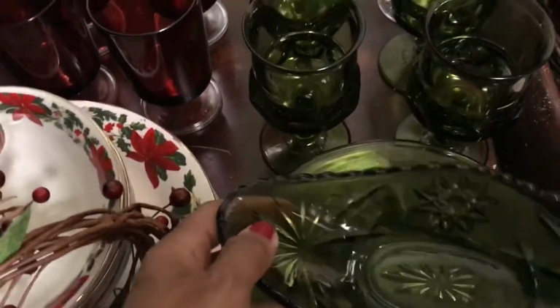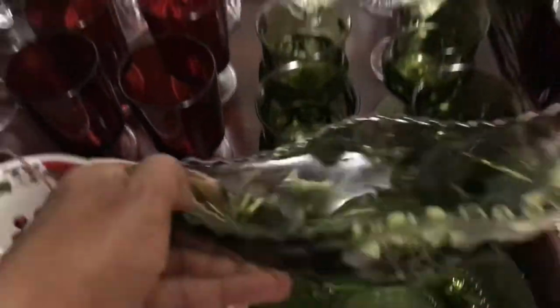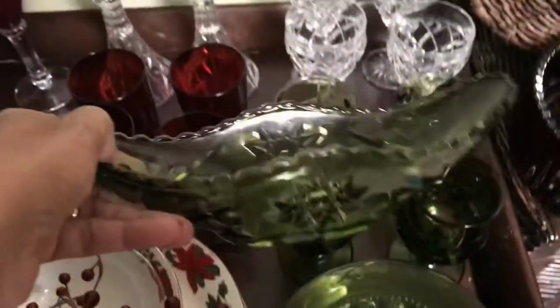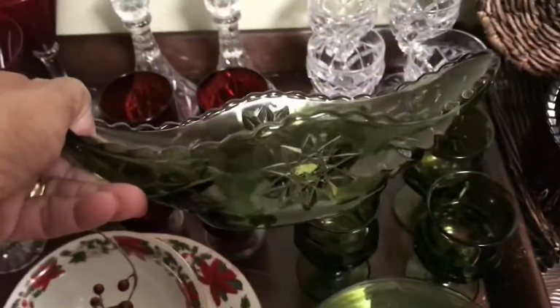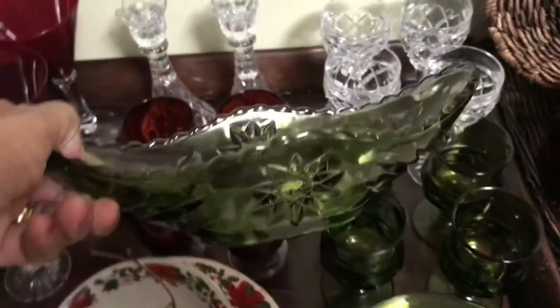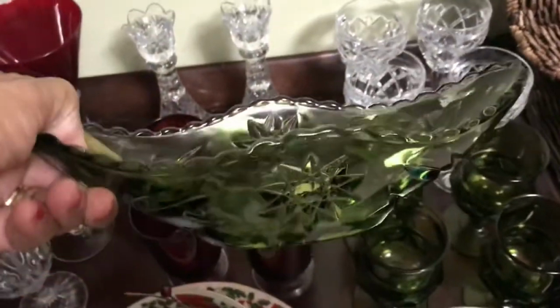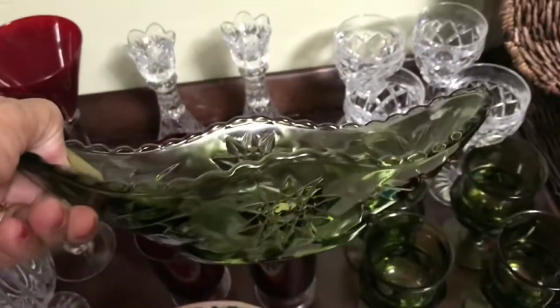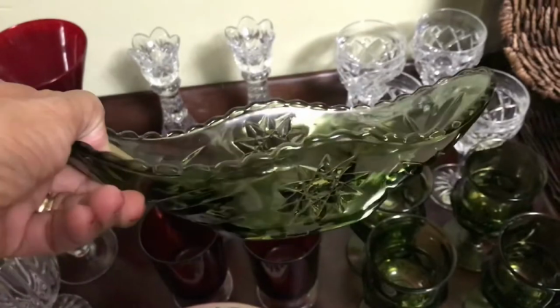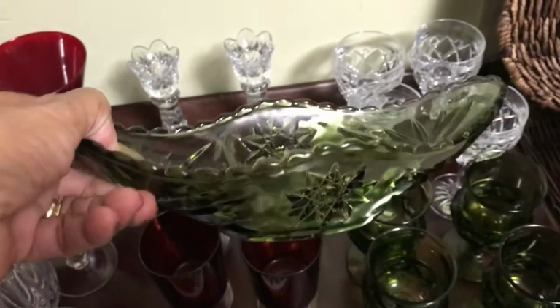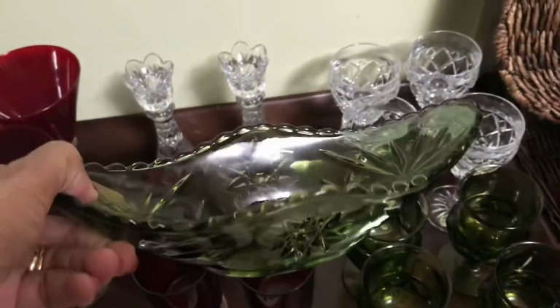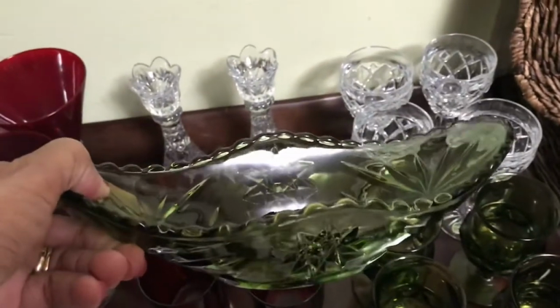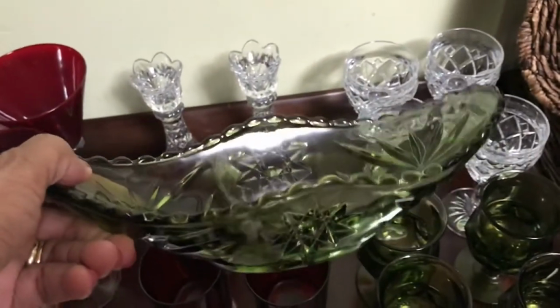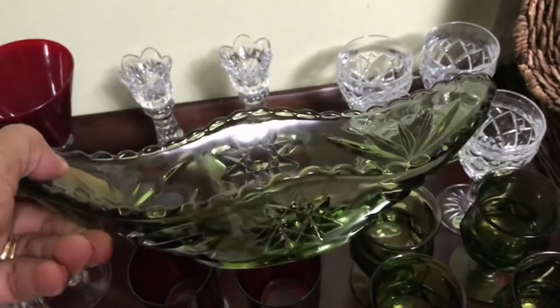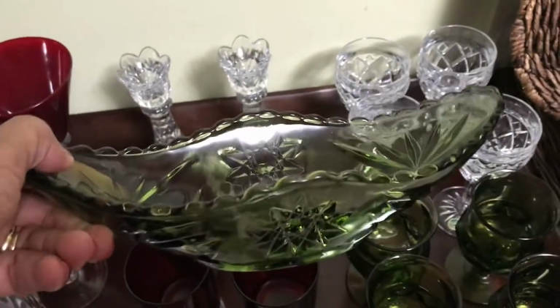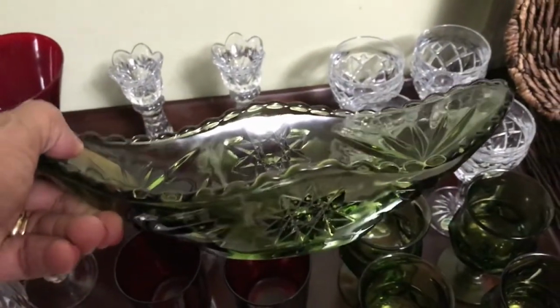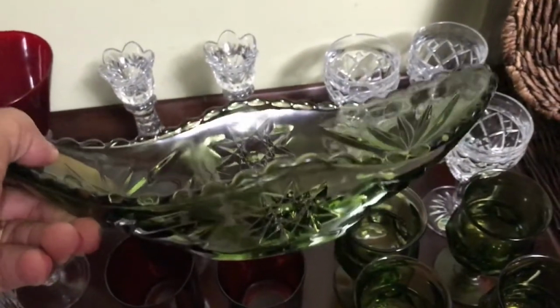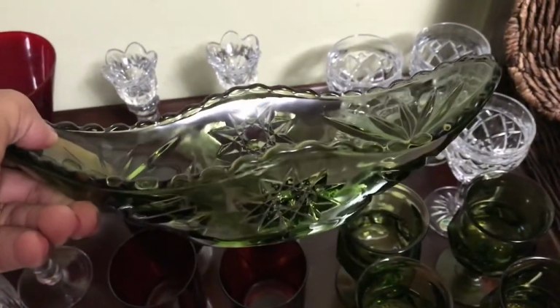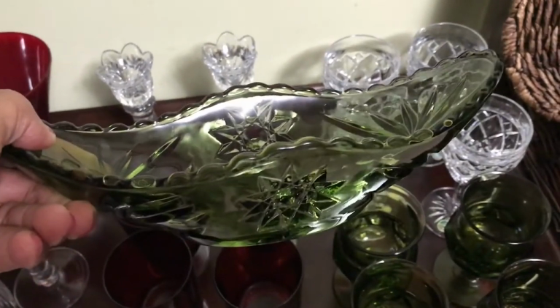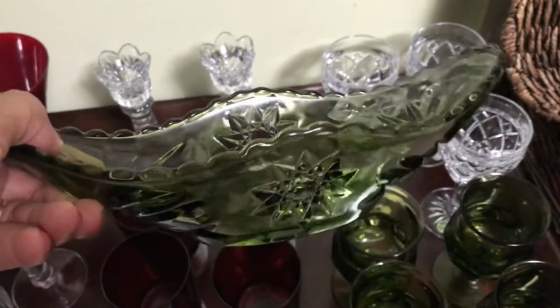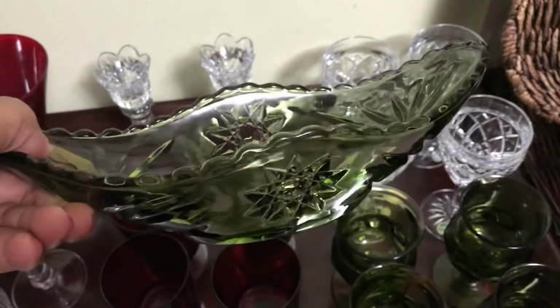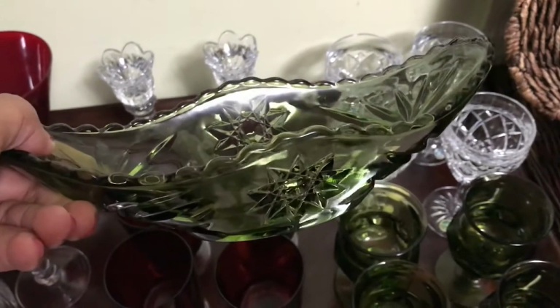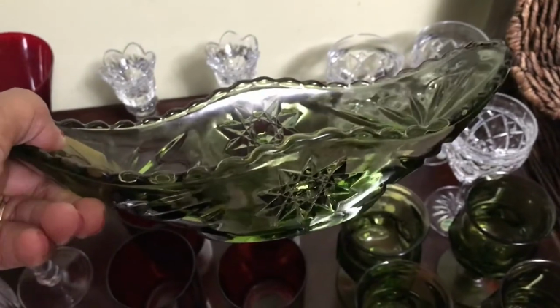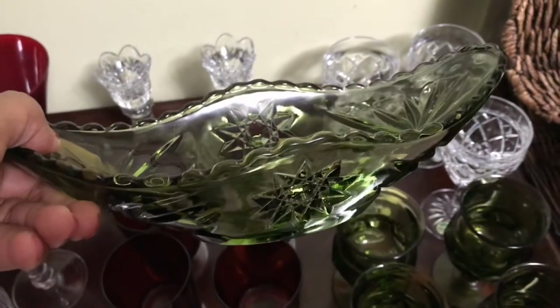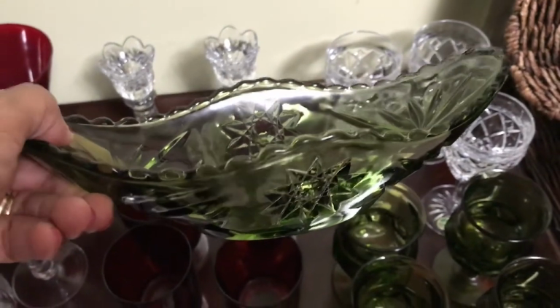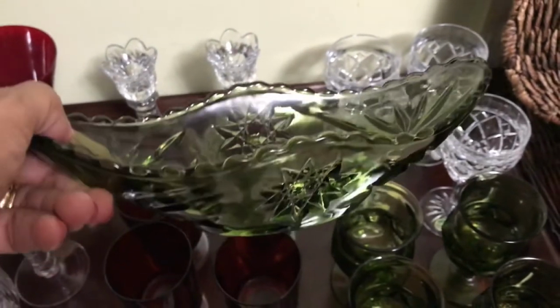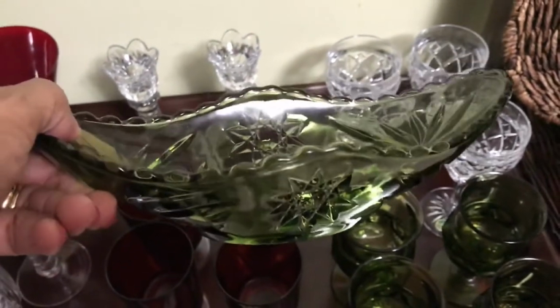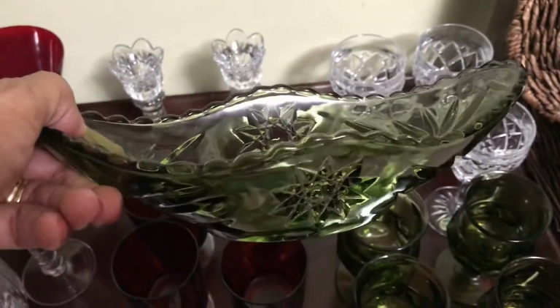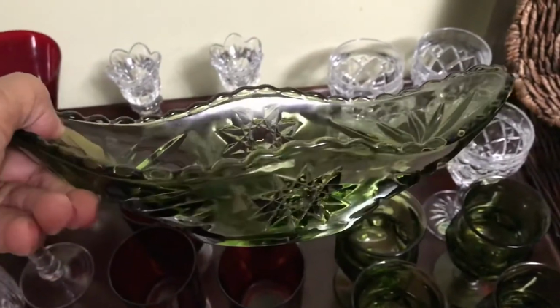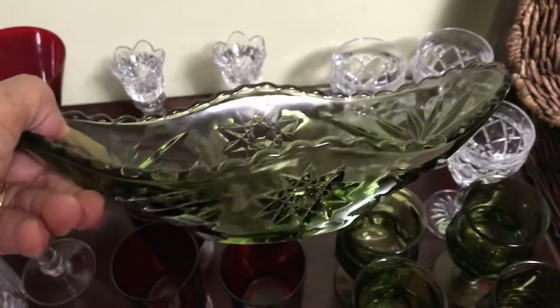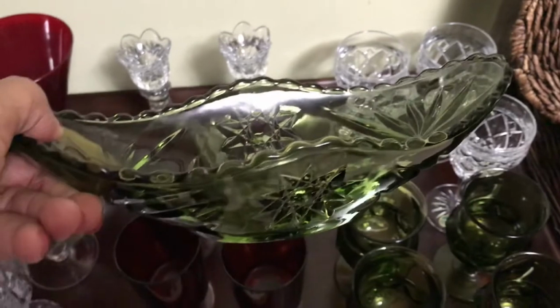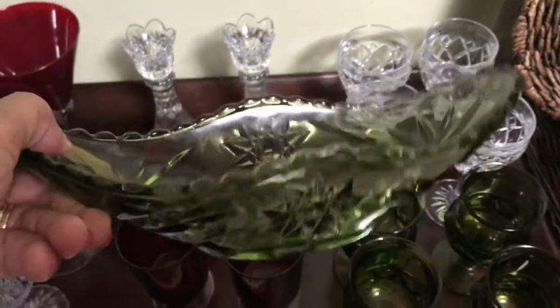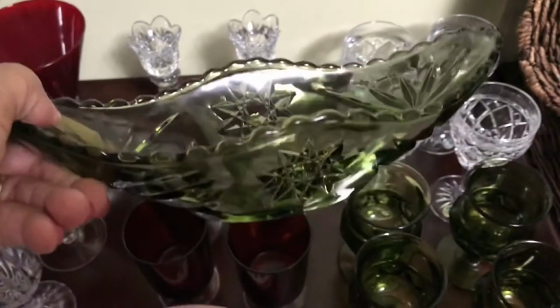I have this beautiful dish that I thrifted and it was only 99 cents. I use this for candy during the holiday season or I place it on my coffee bar for creamers.